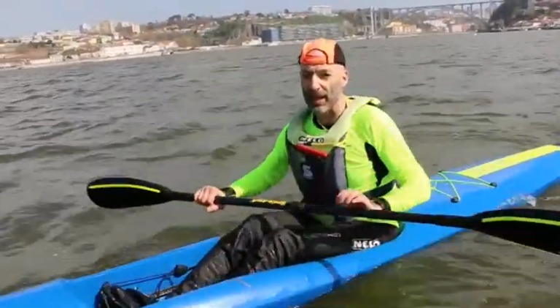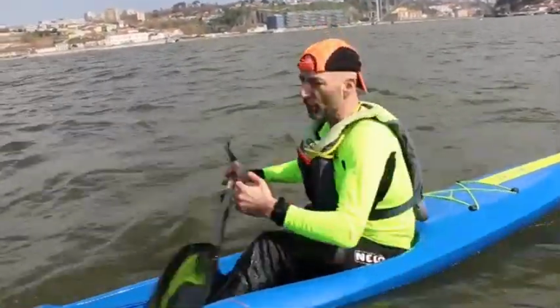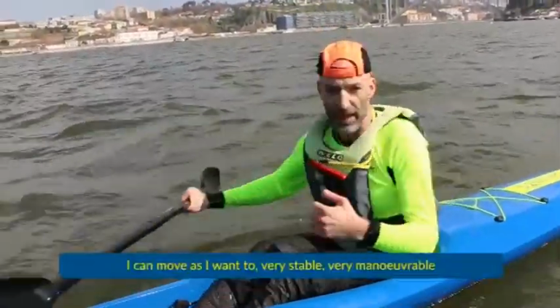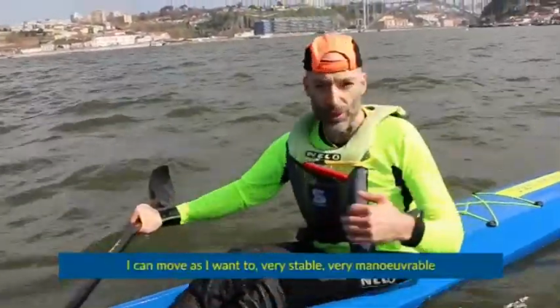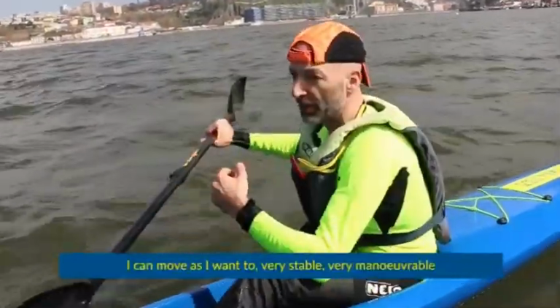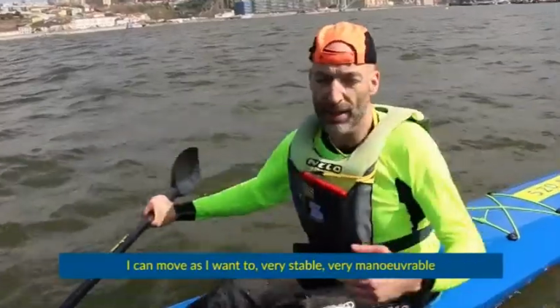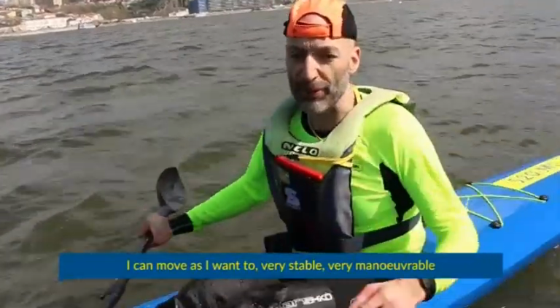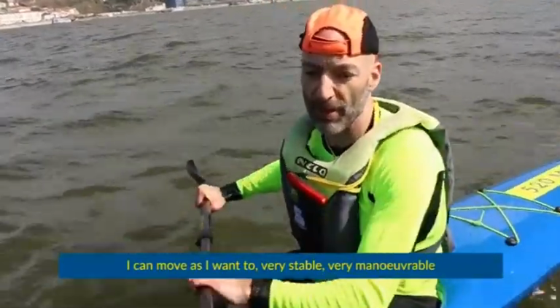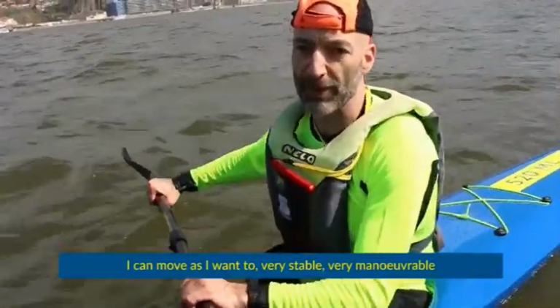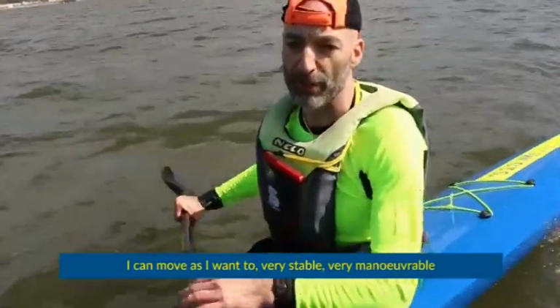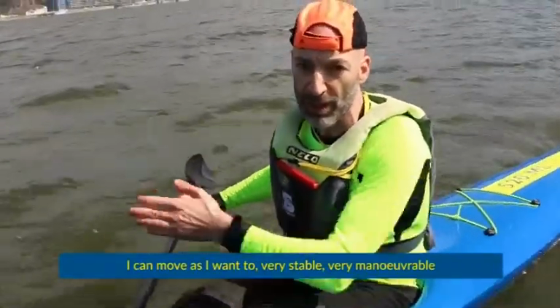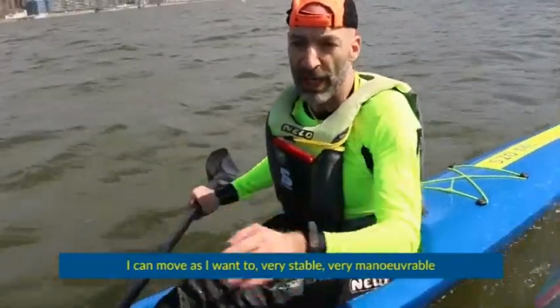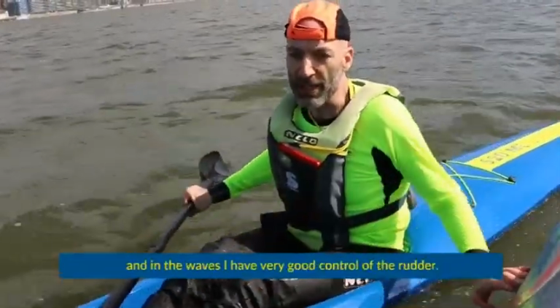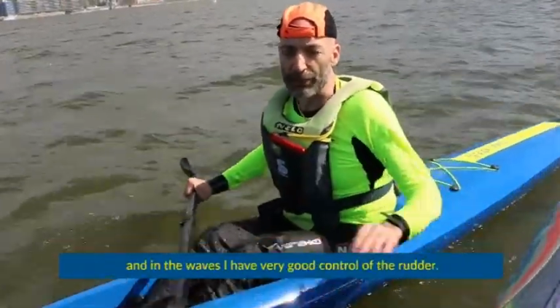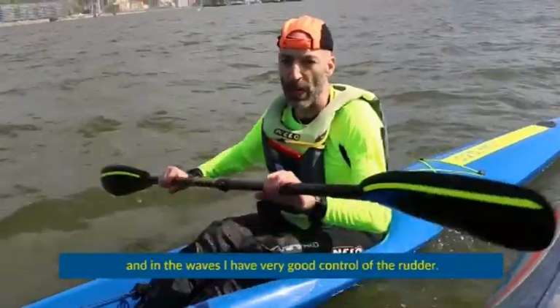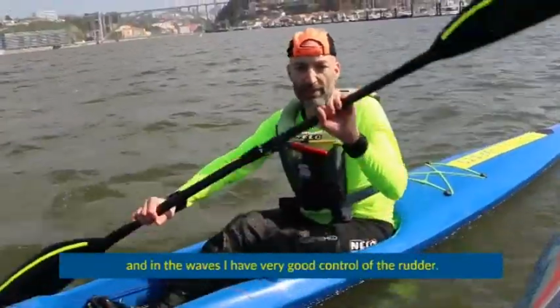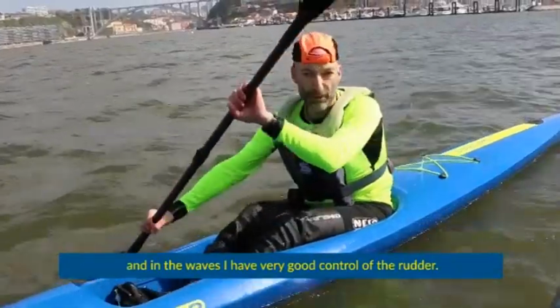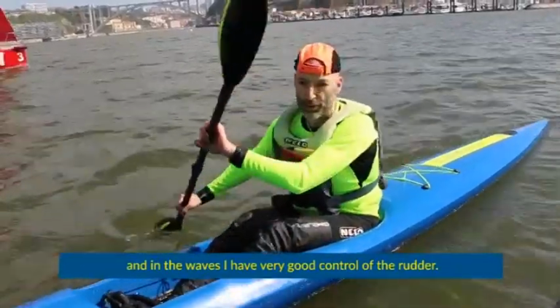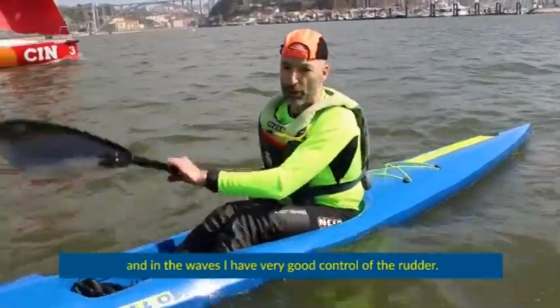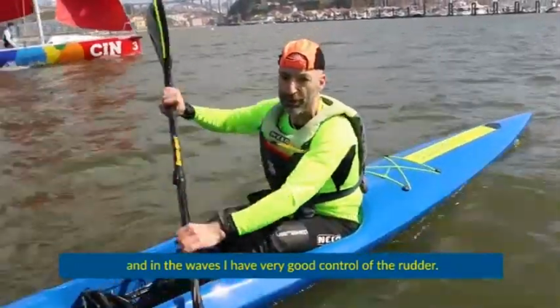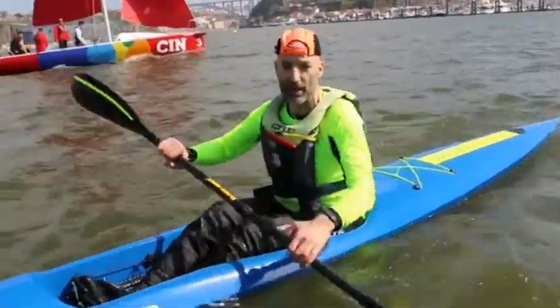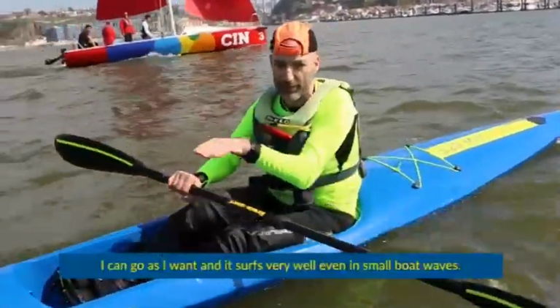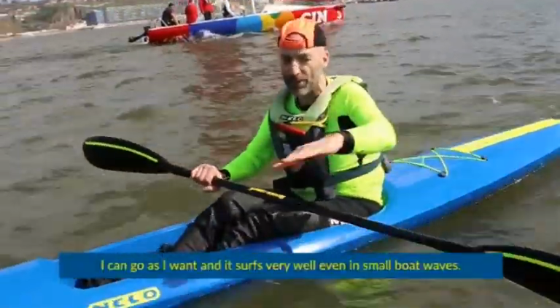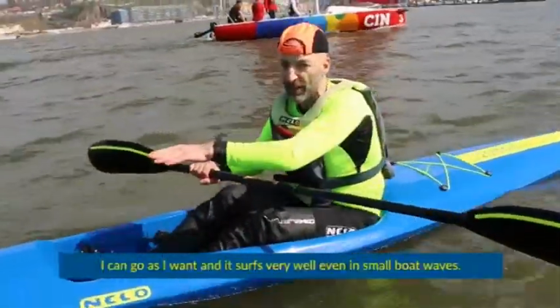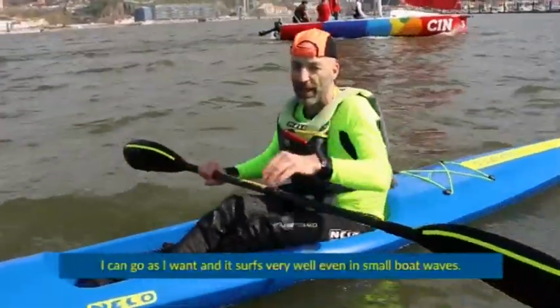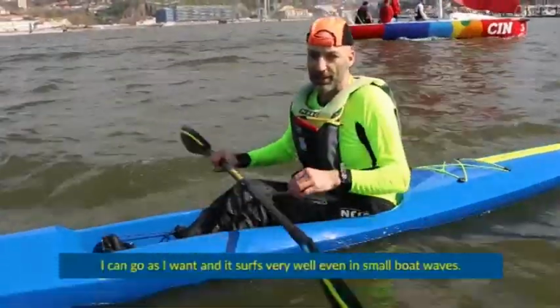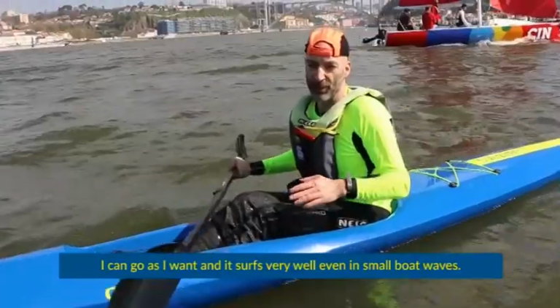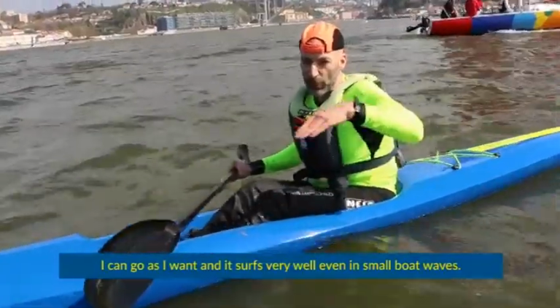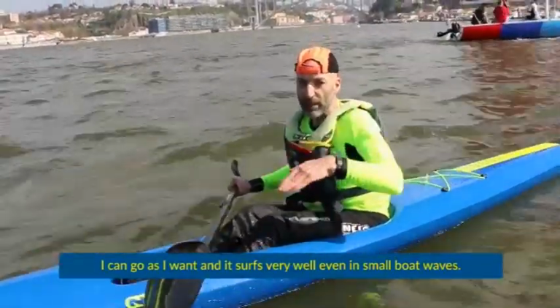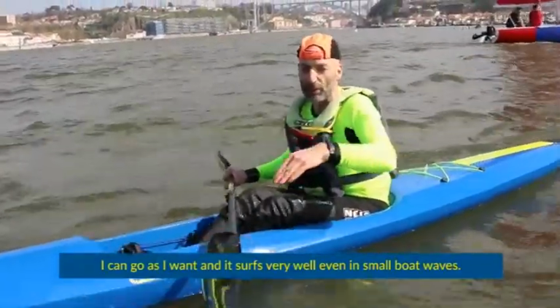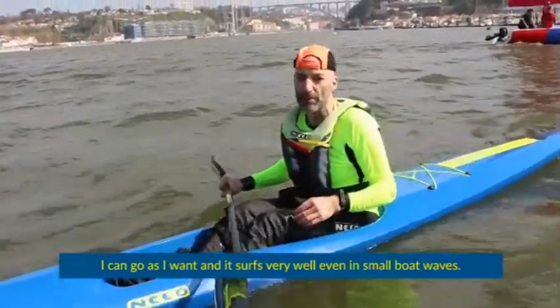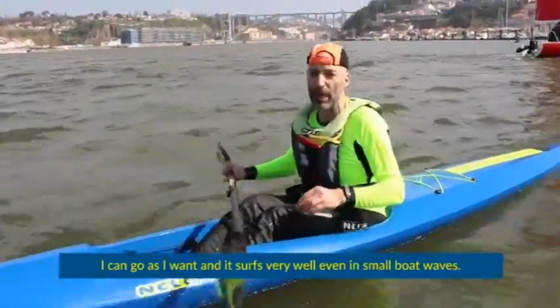I can go as I want to. Very stable, very maneuverable. And also in the waves, I have very, very good control with the rudder. I can go as I want, and it serves very well even on small boat waves.